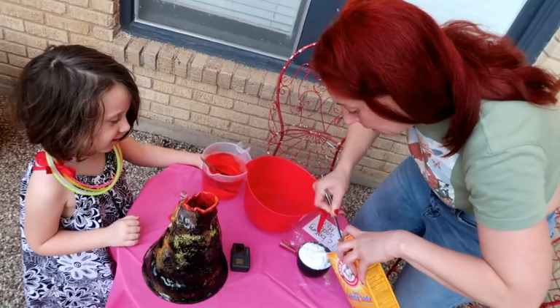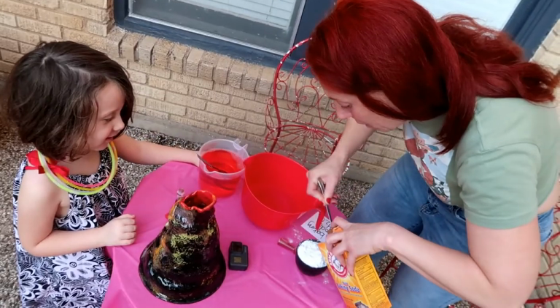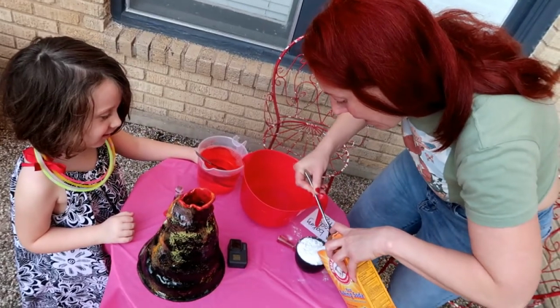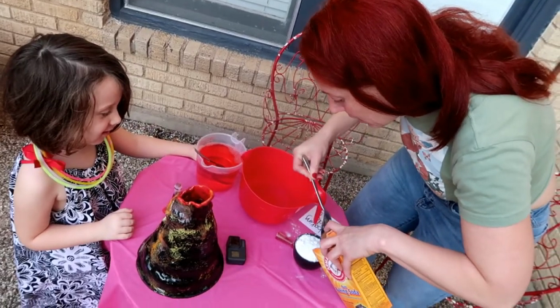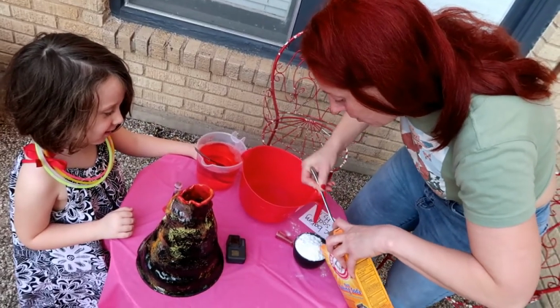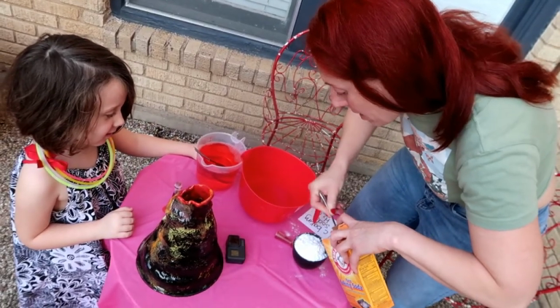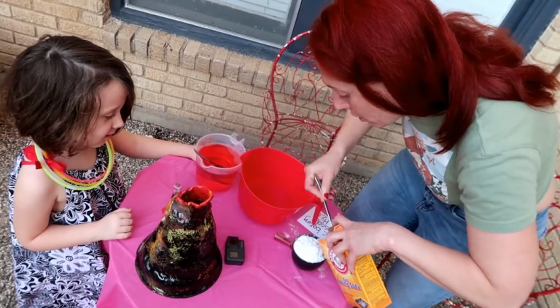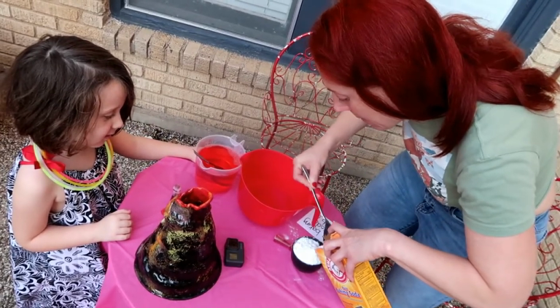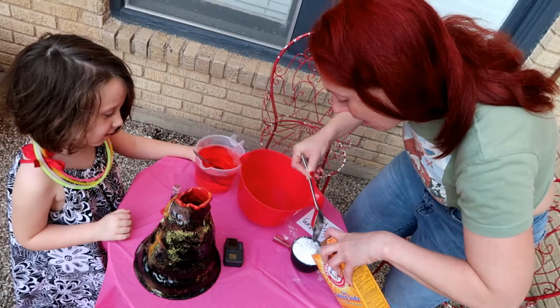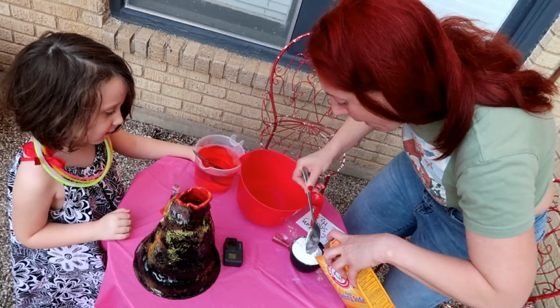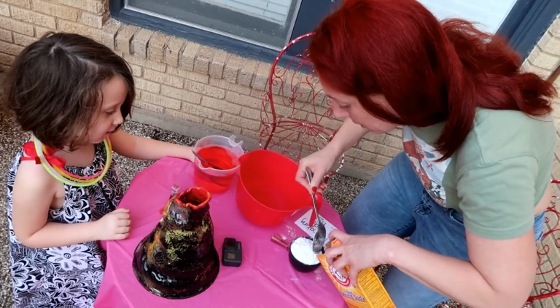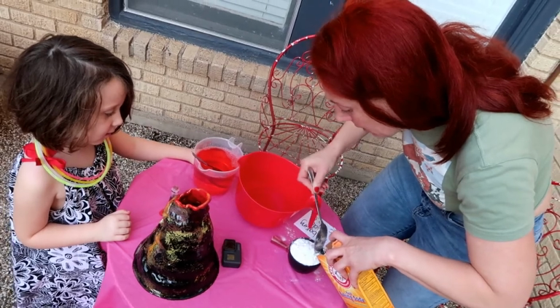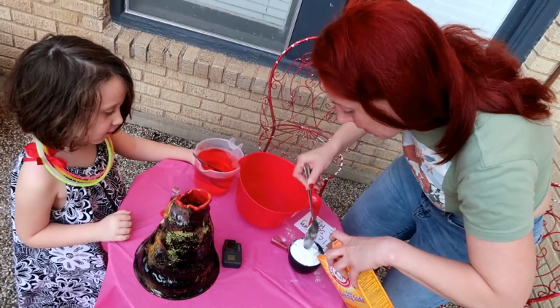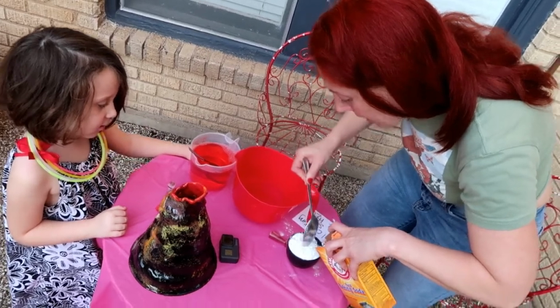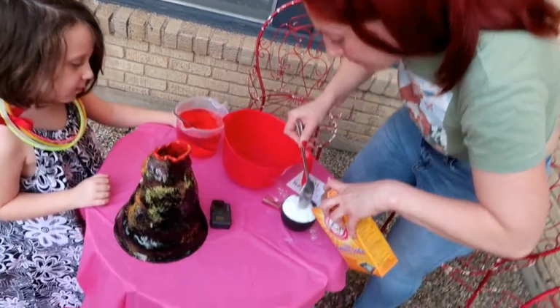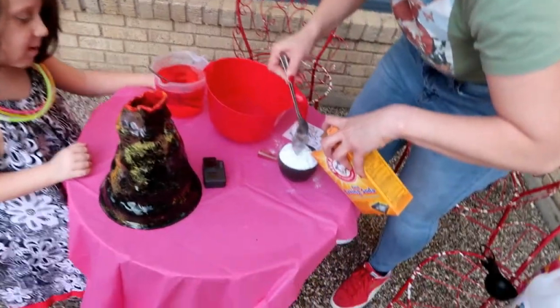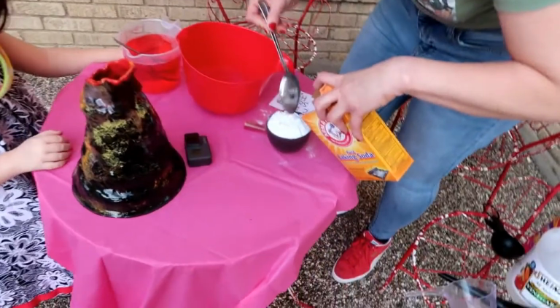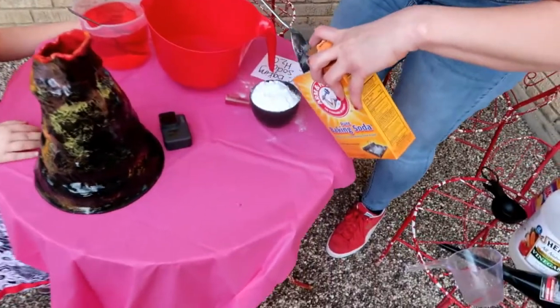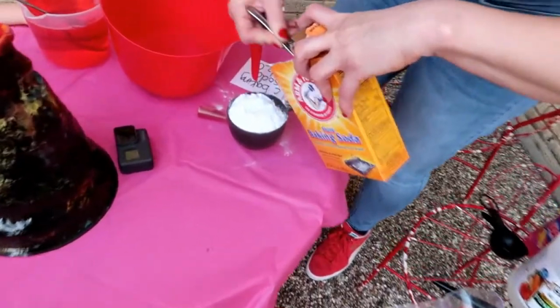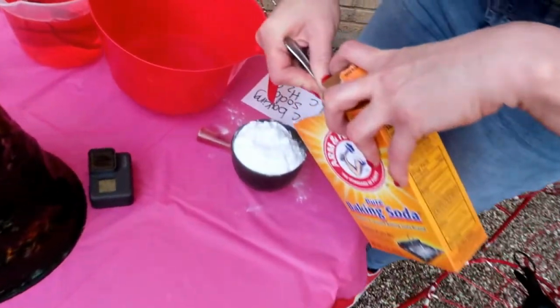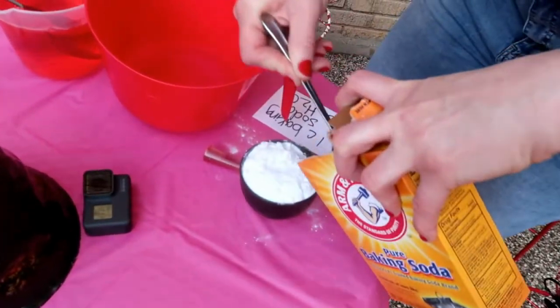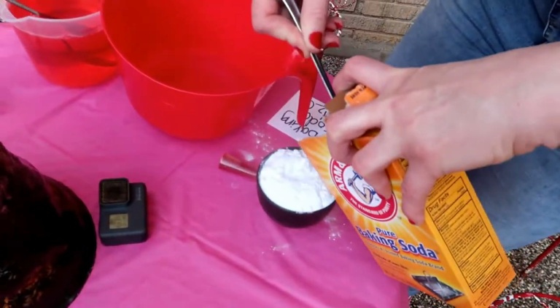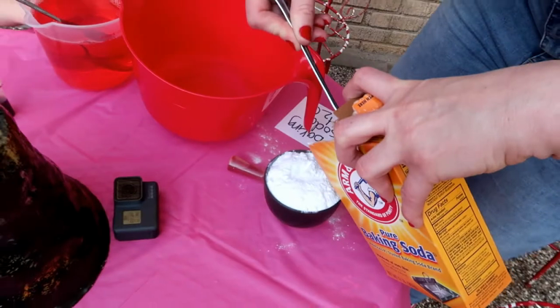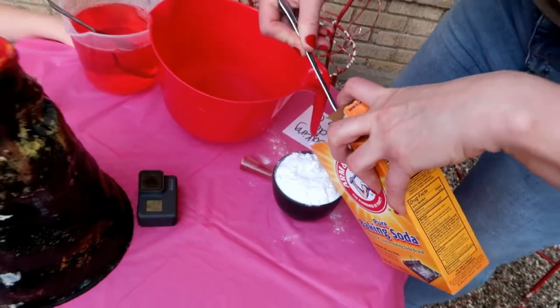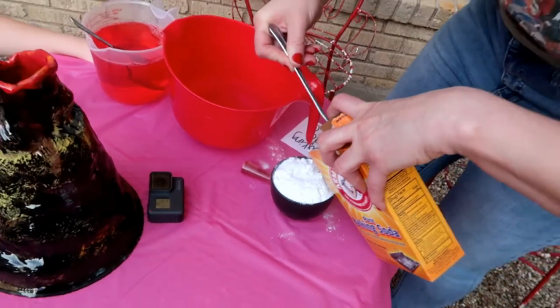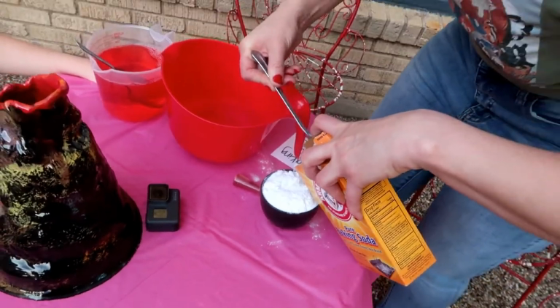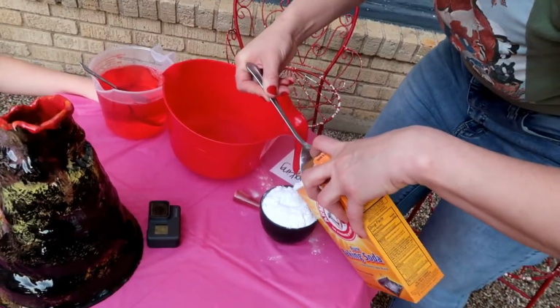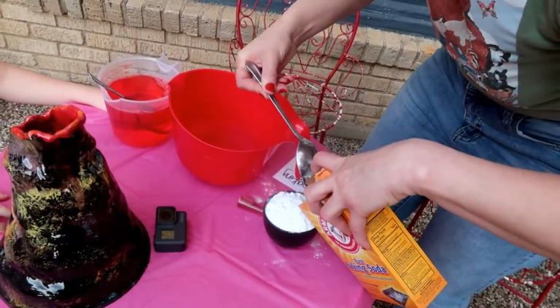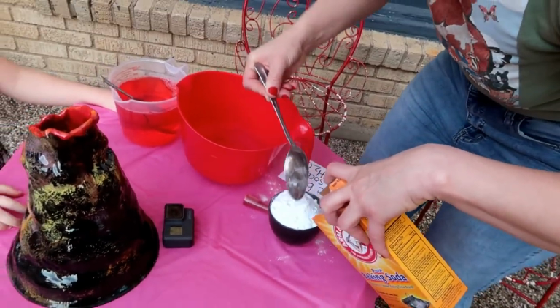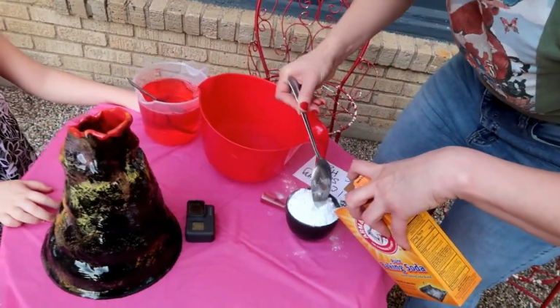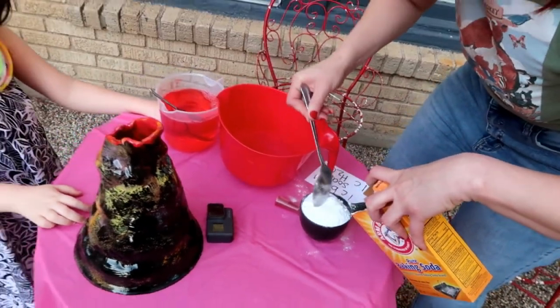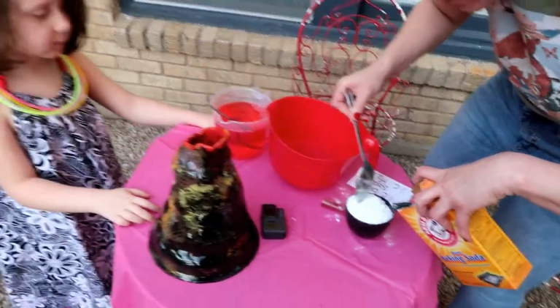This is a chemical reaction that we're doing in order to make it erupt. You have to have enough vinegar and enough baking soda so that it reacts.